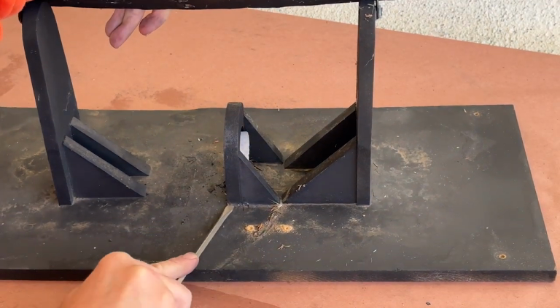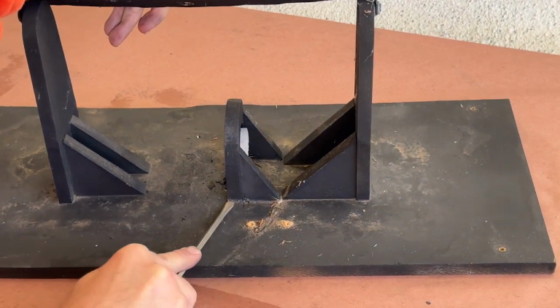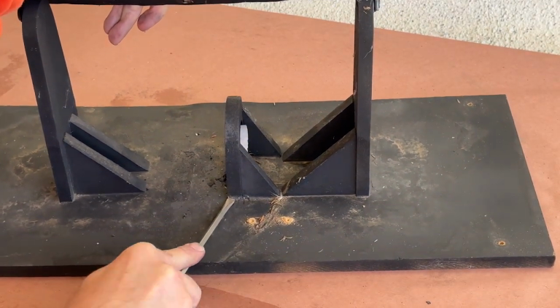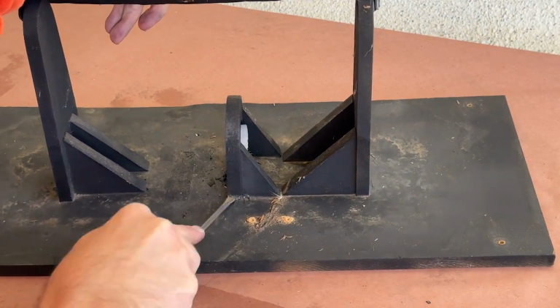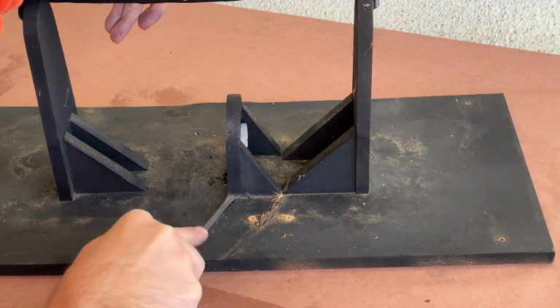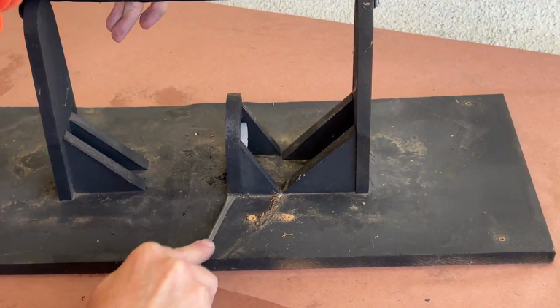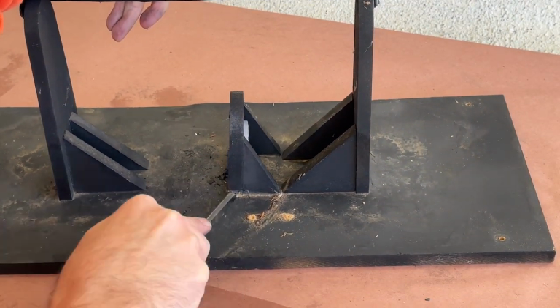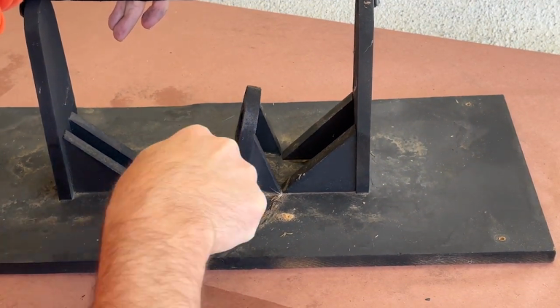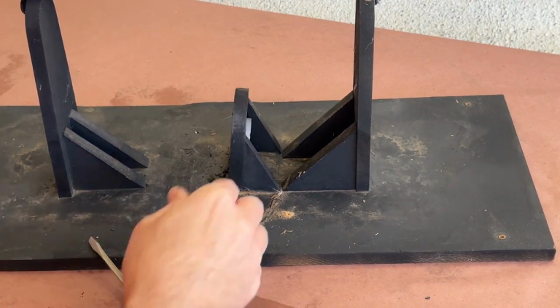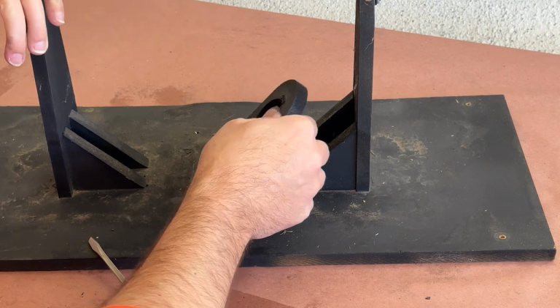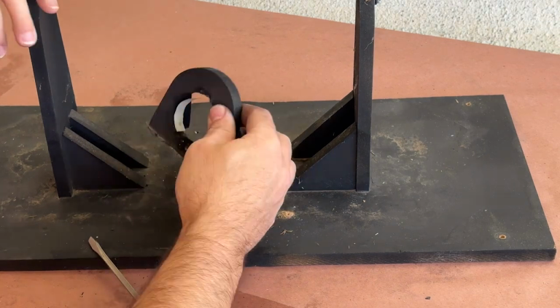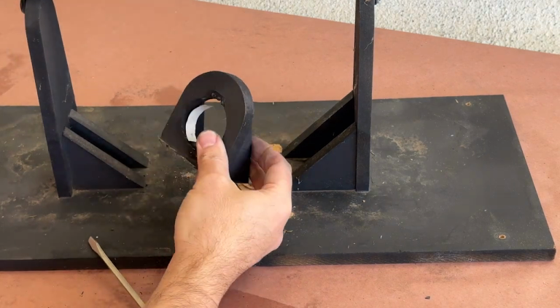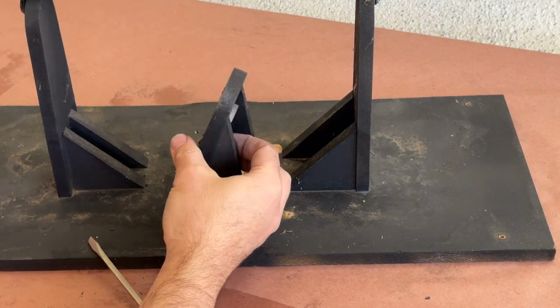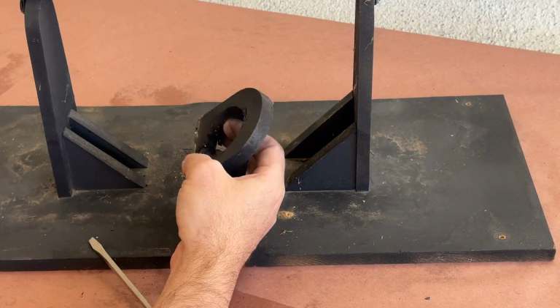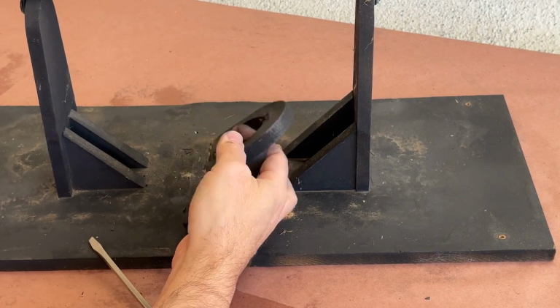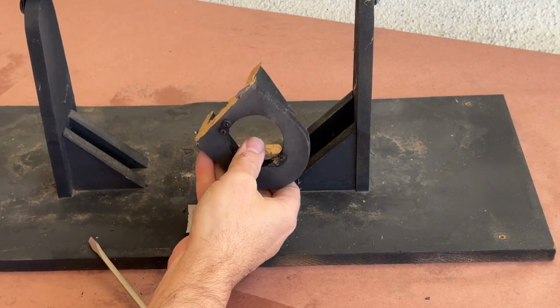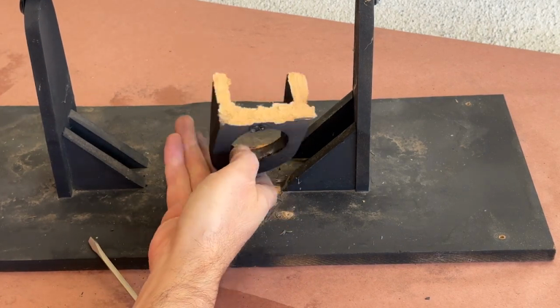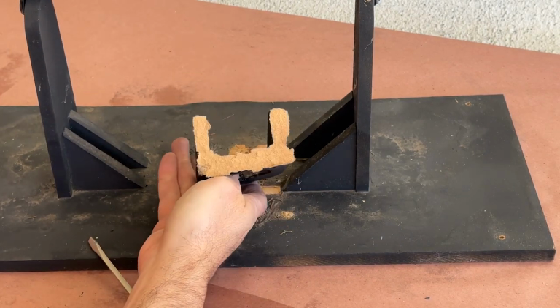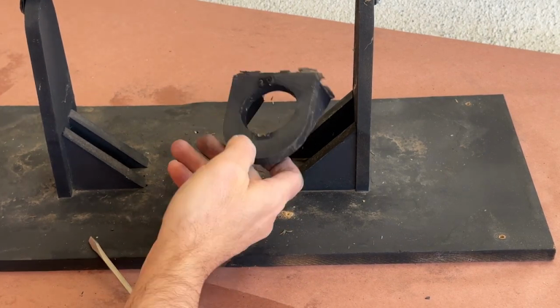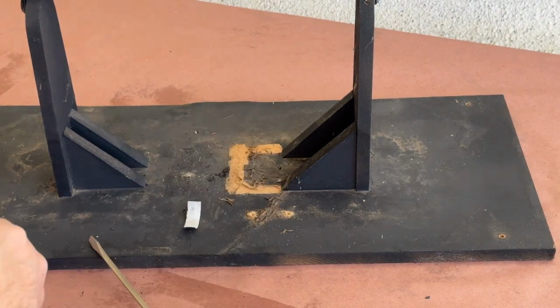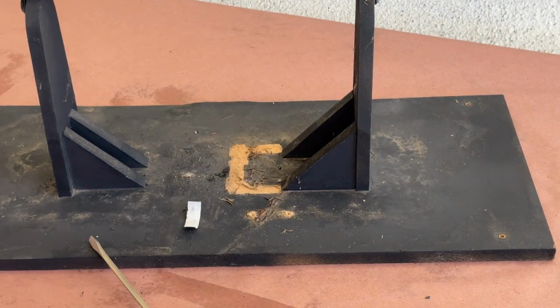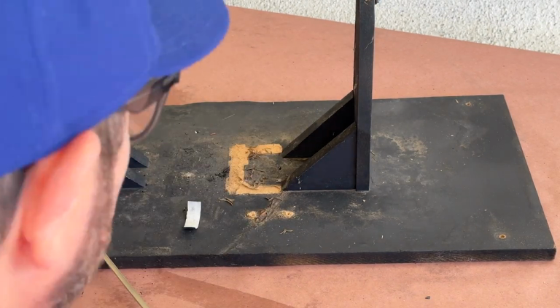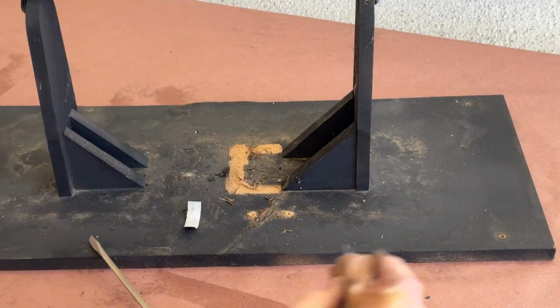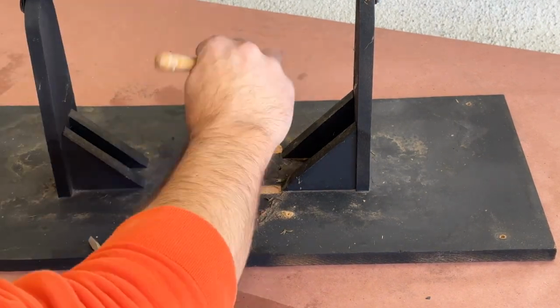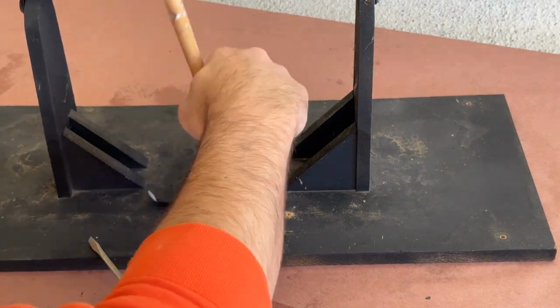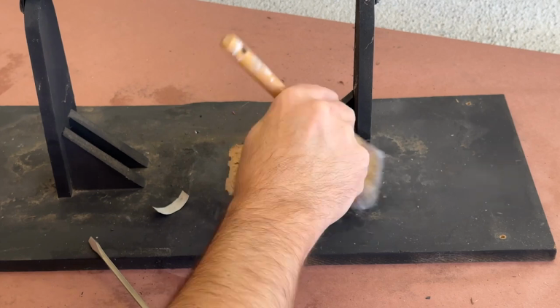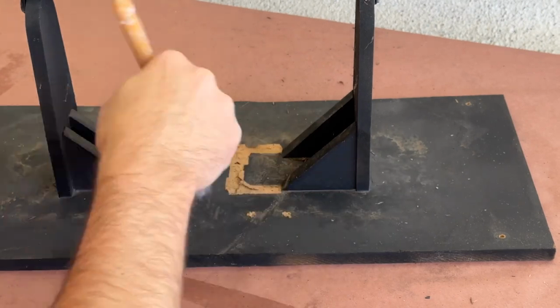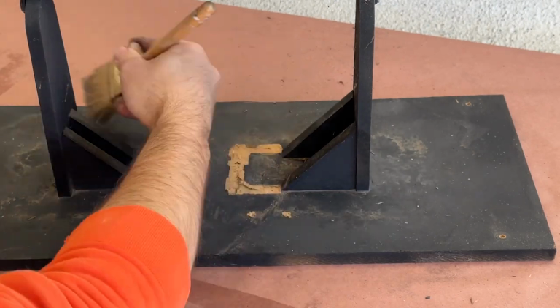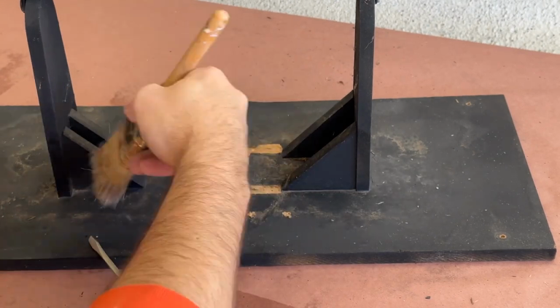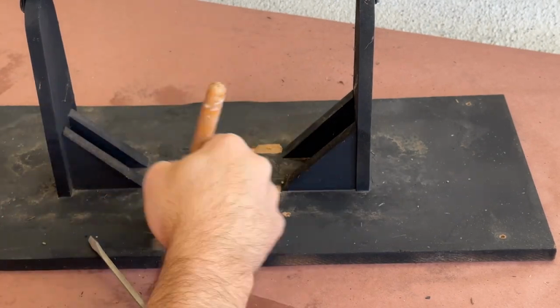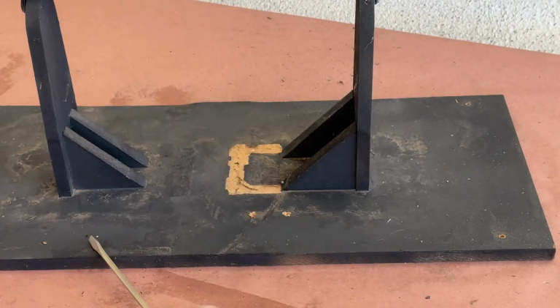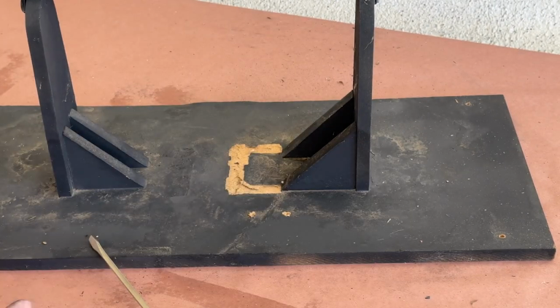So with a flathead screwdriver in hand, I pried the mount off of the base. The mount took a bit of the MDF base with it, but I'll sand it flat before reassembly.